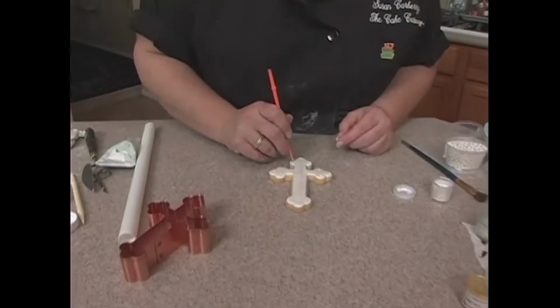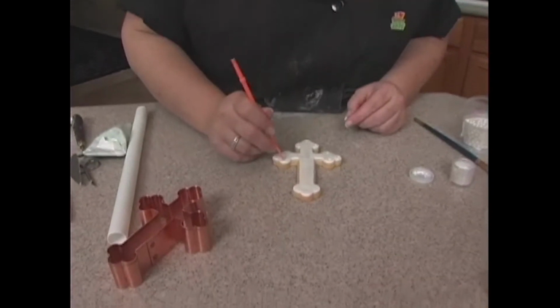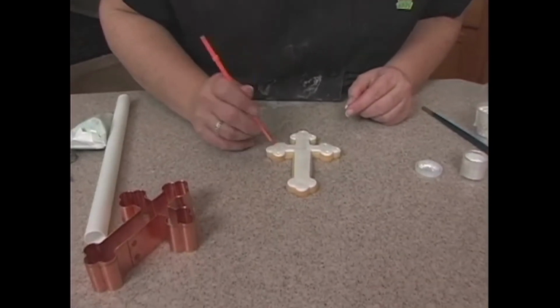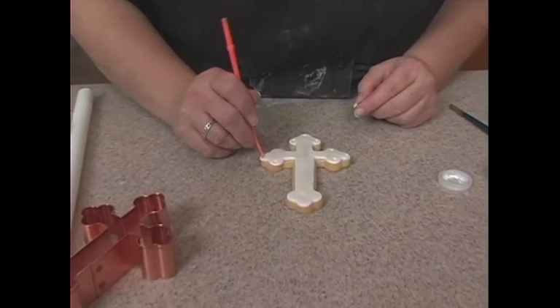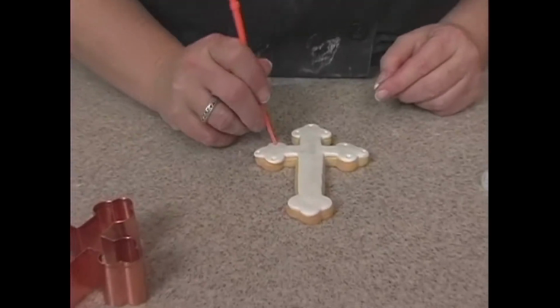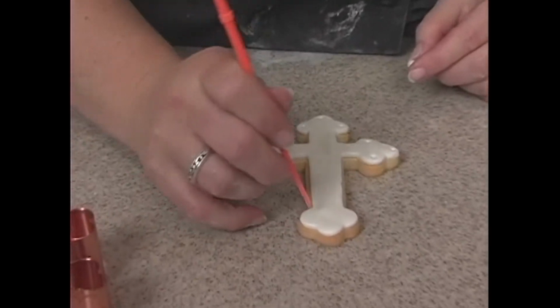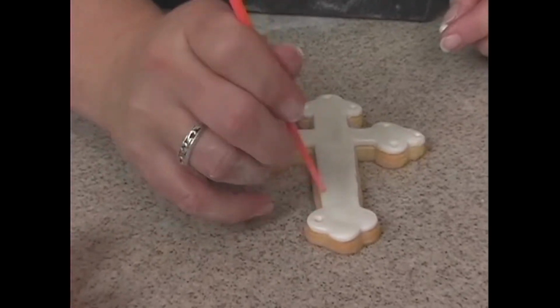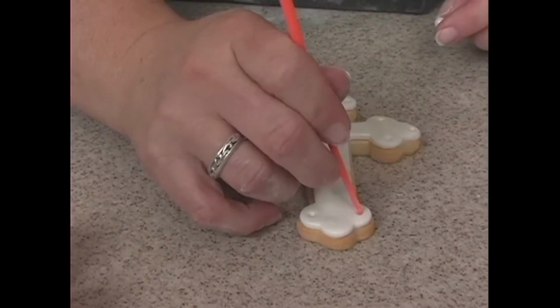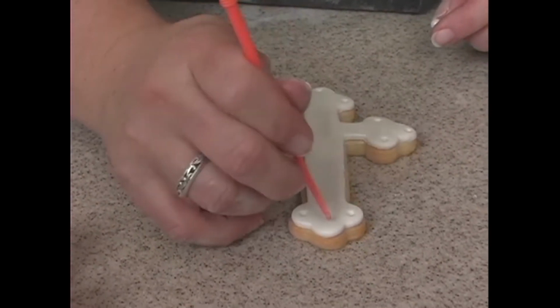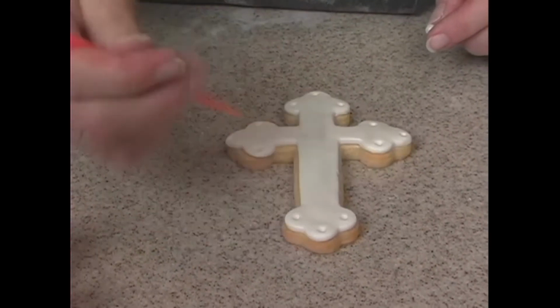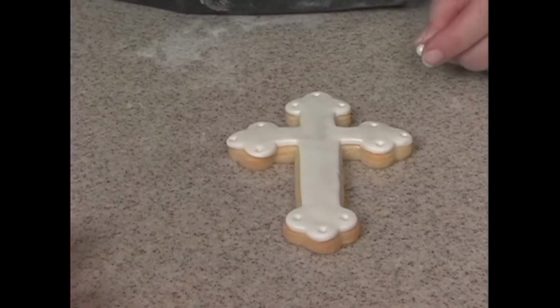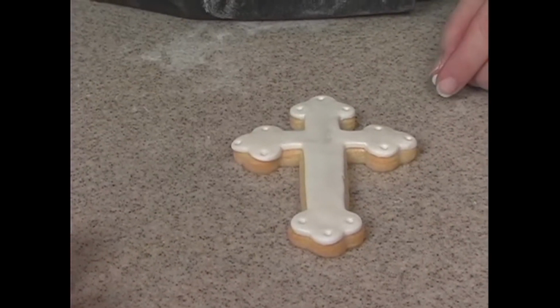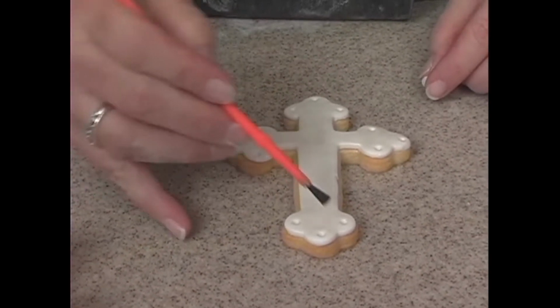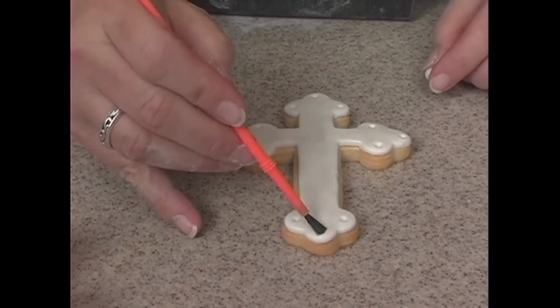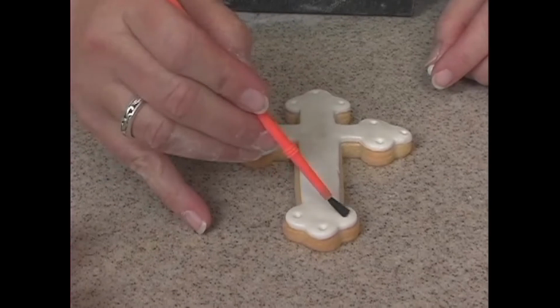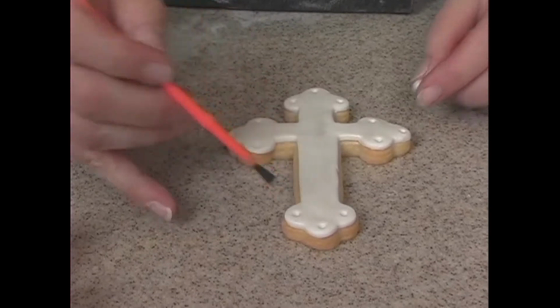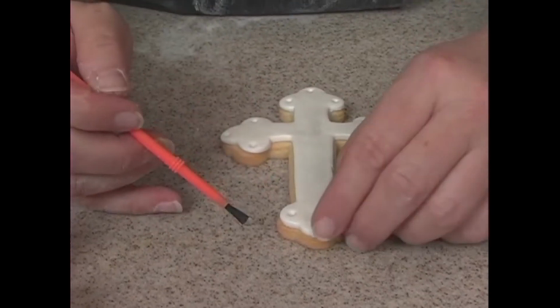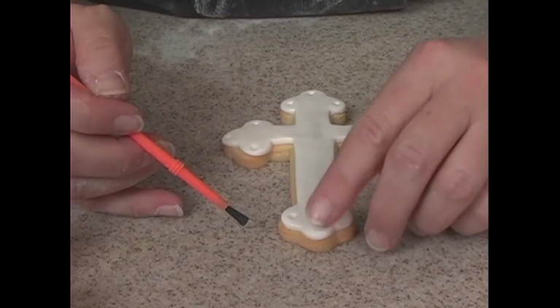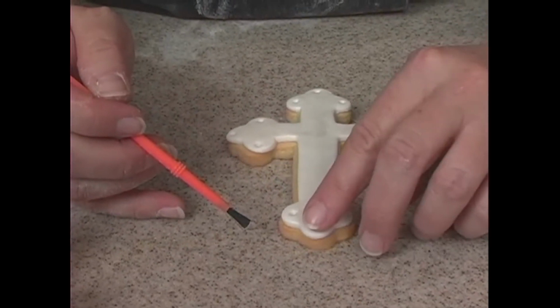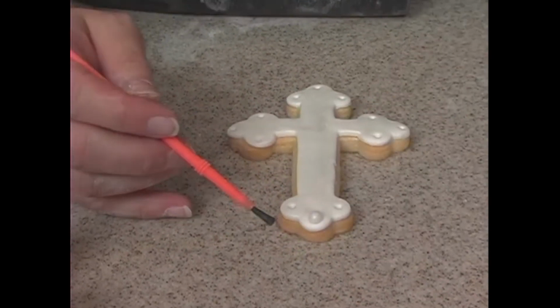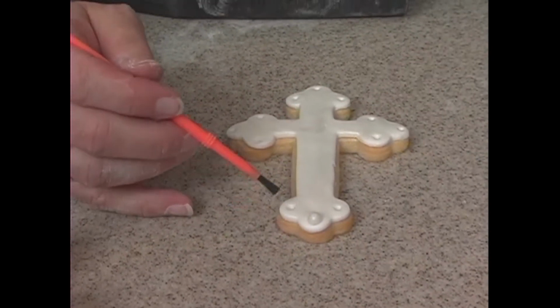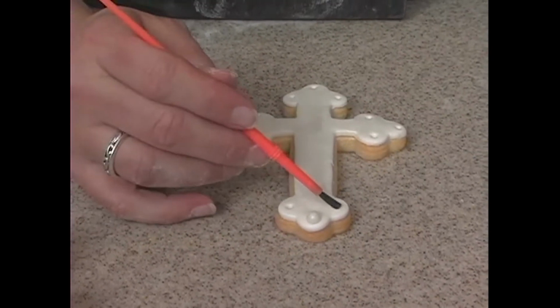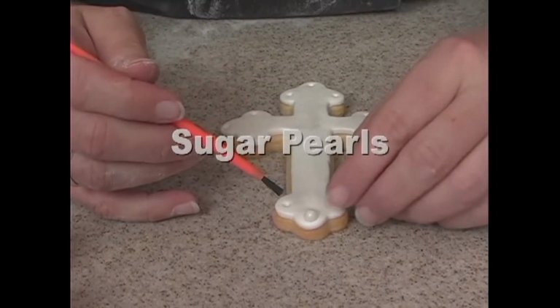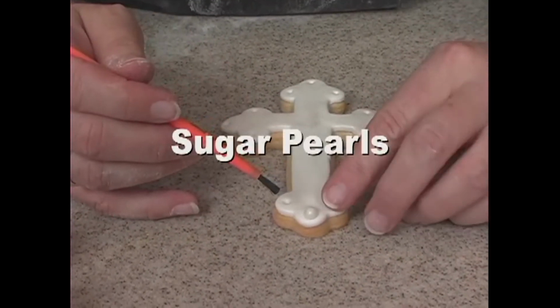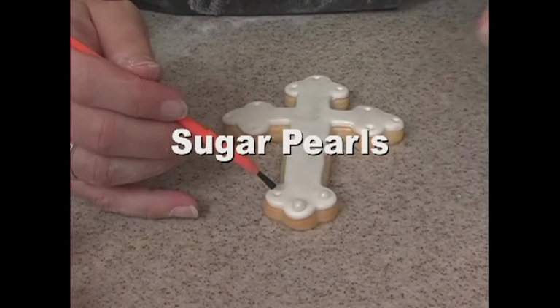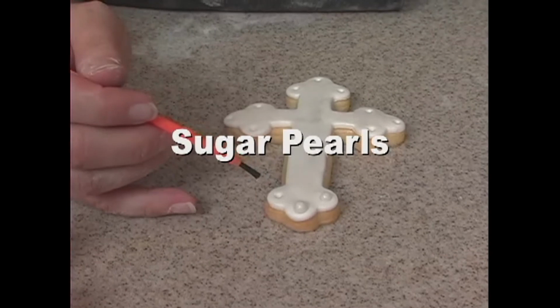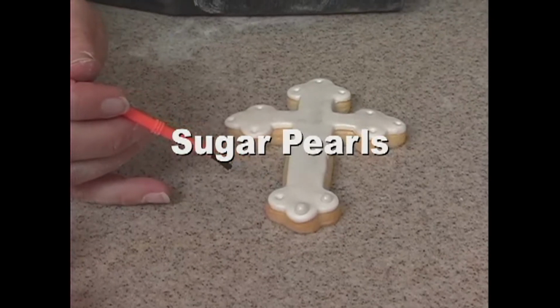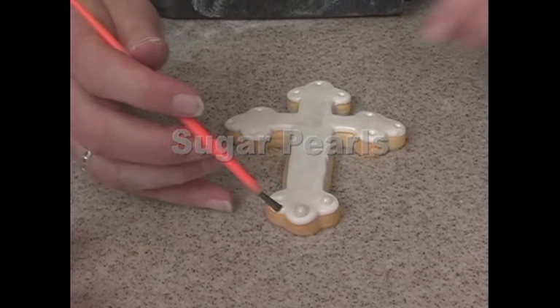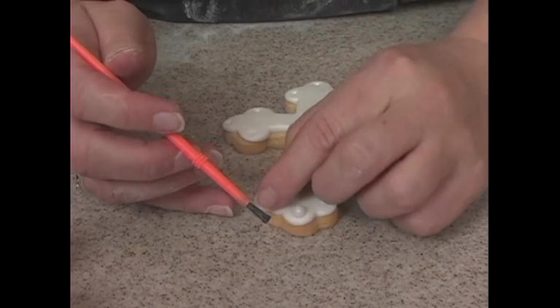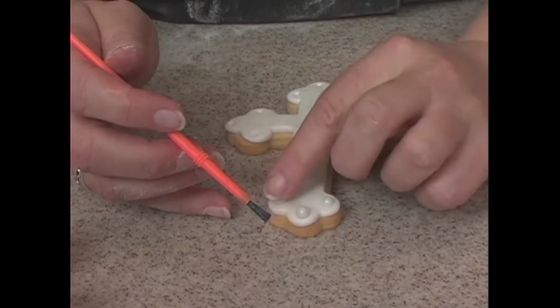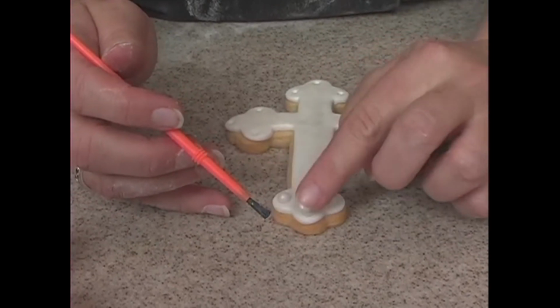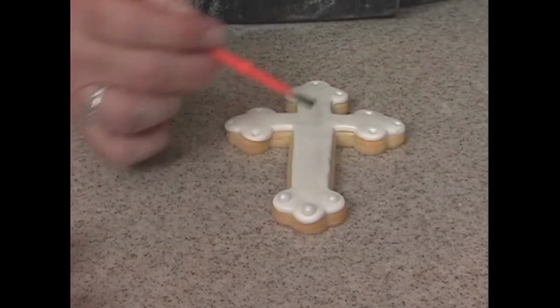Poke in here, here, here, and here. And then if you just put a little bit of water there, these should stick. If you'd rather use royal icing to get them to stick, that's fine too.